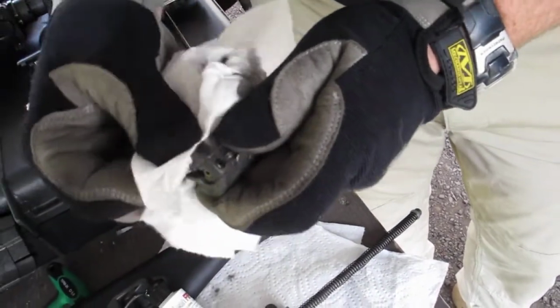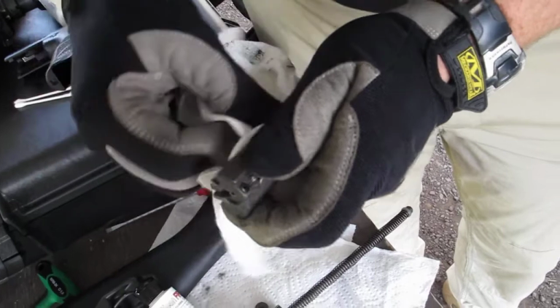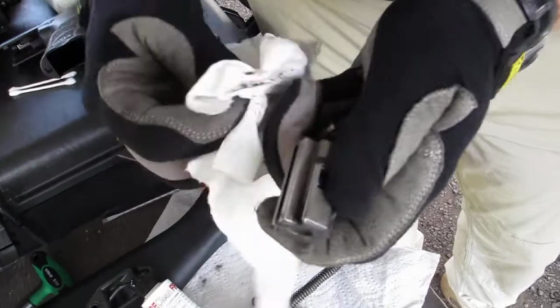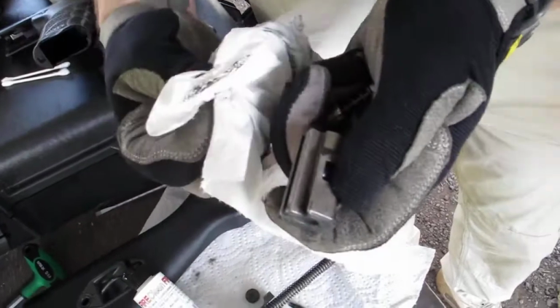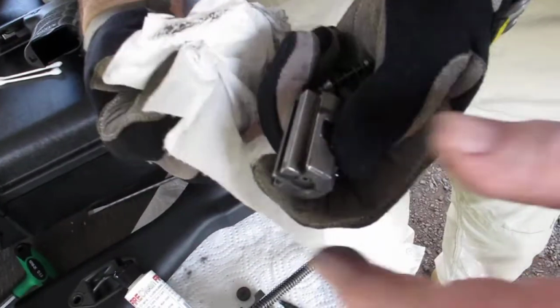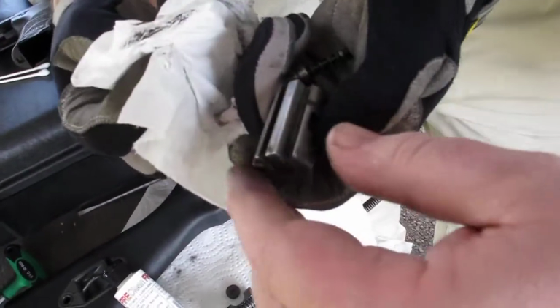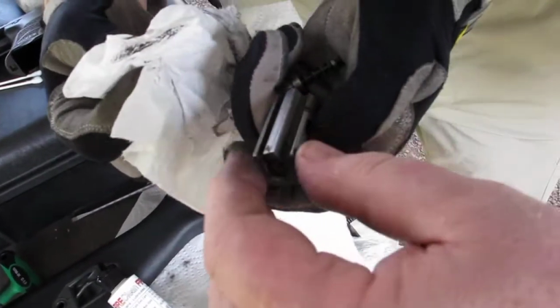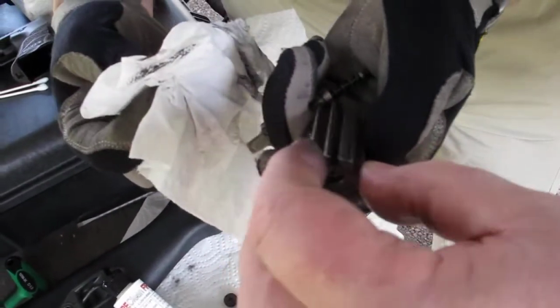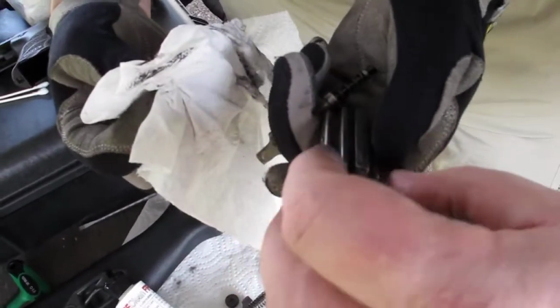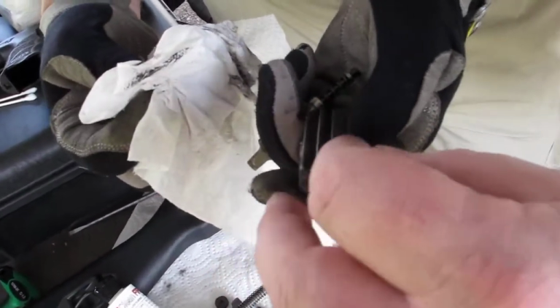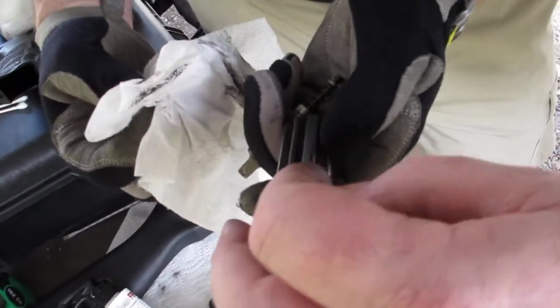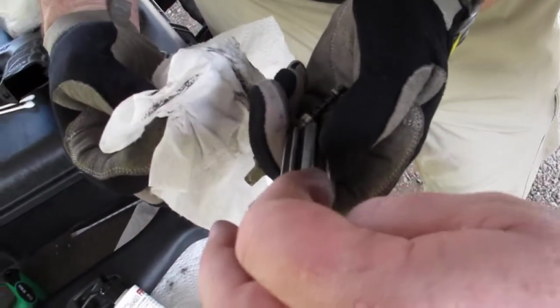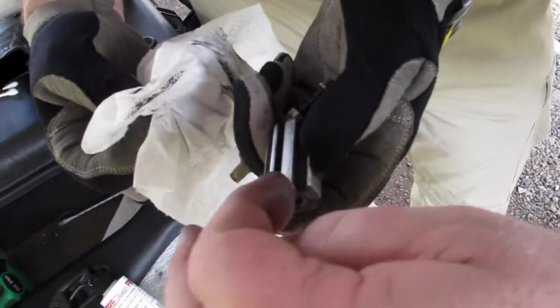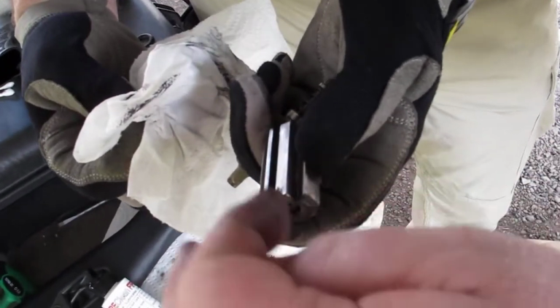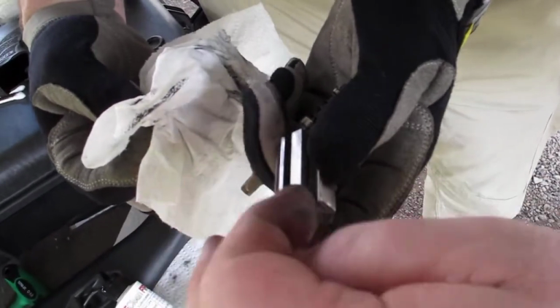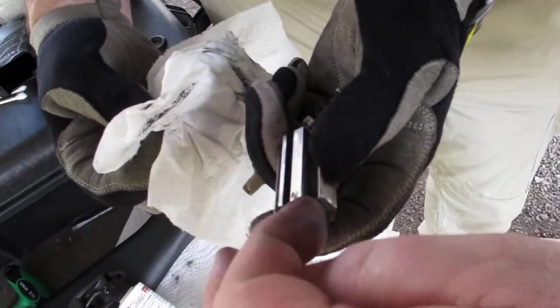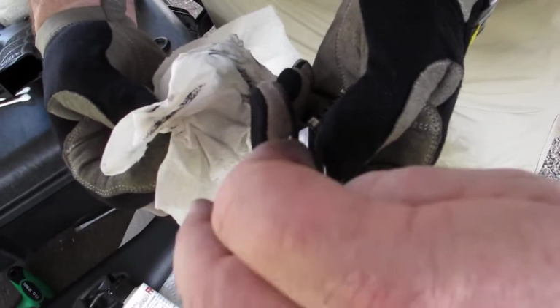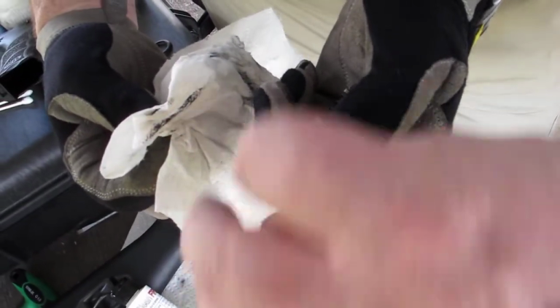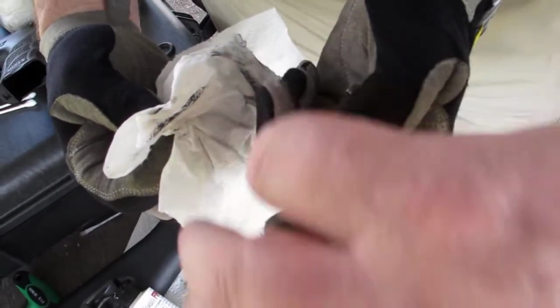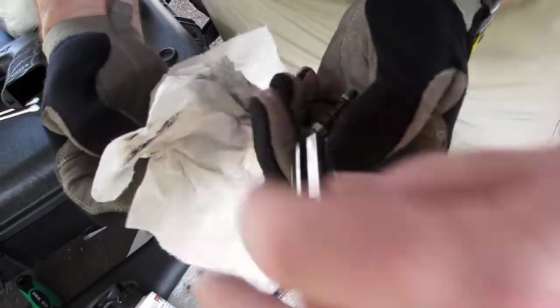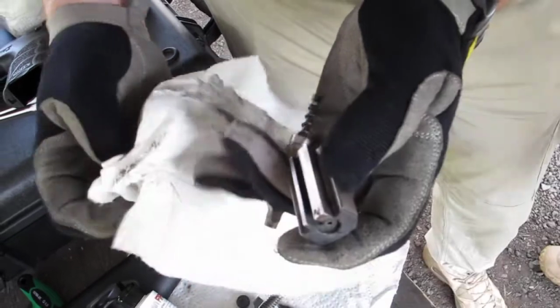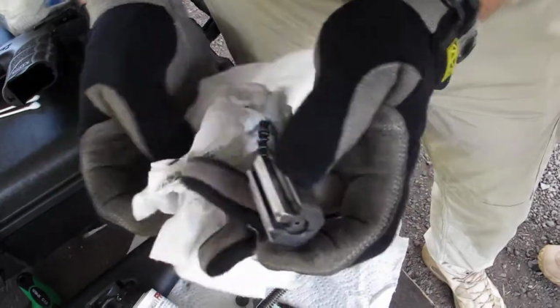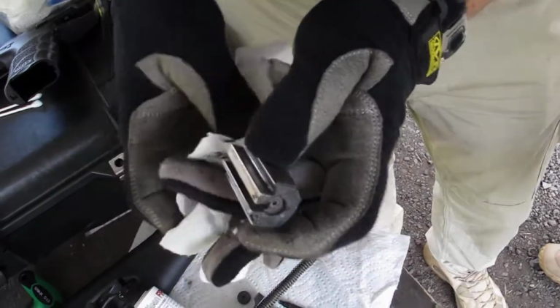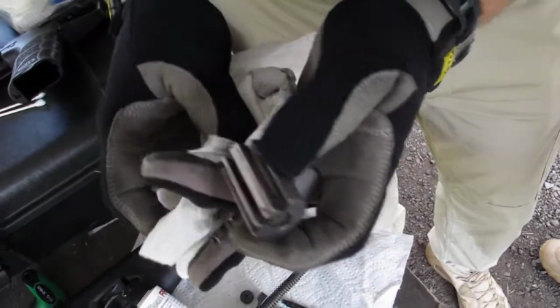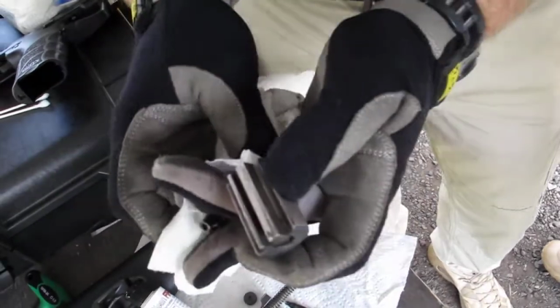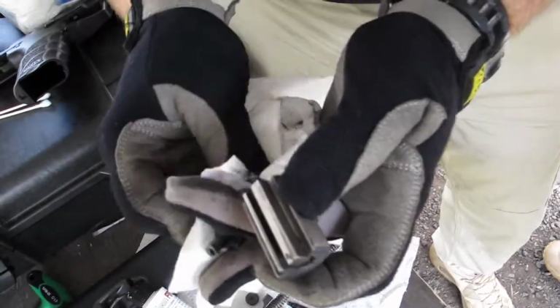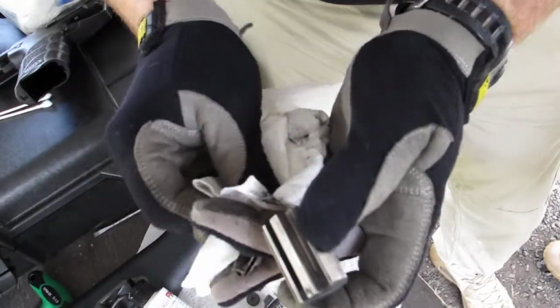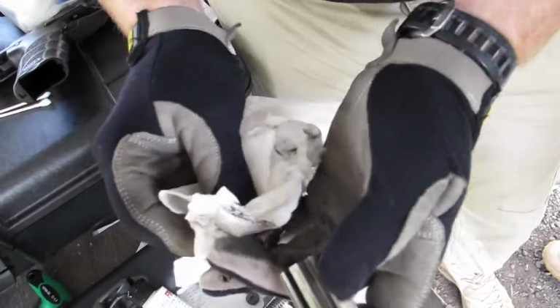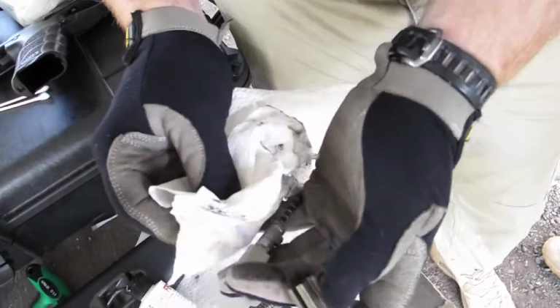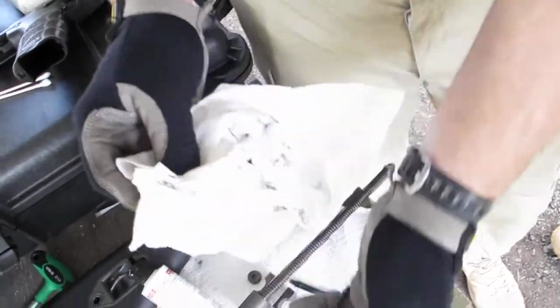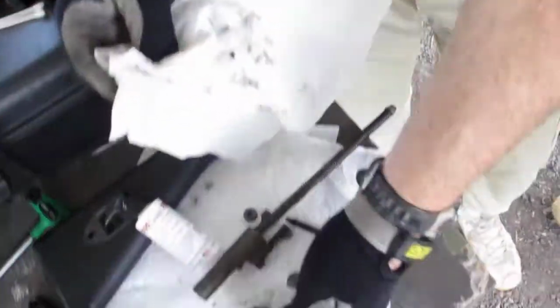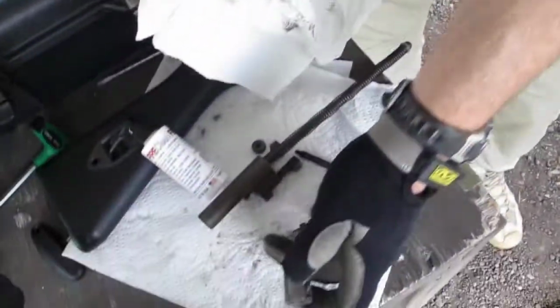See that little channel? You have to make sure this channel is clear because that's where the ejector pivots upwards. So if this fills up with grime, it could block the ejector — which is a bad thing.